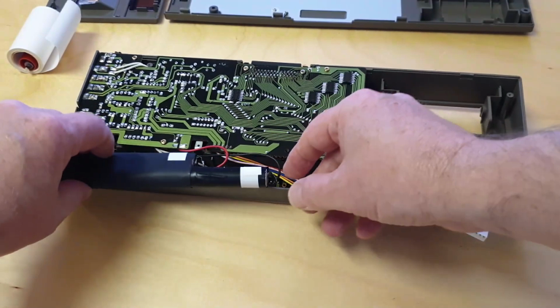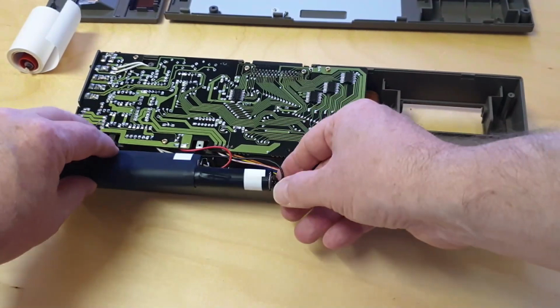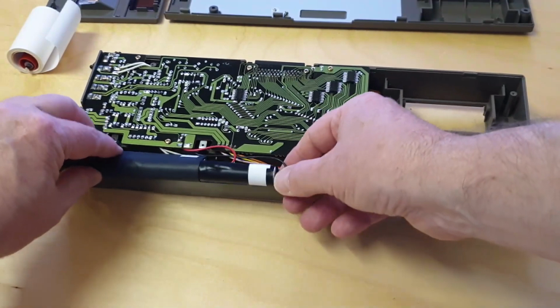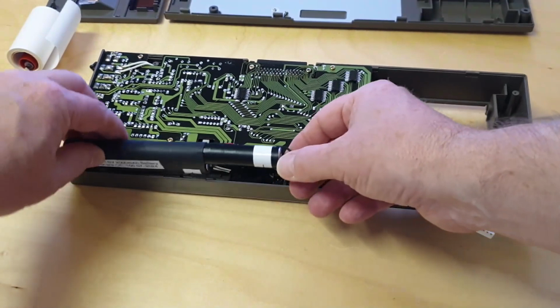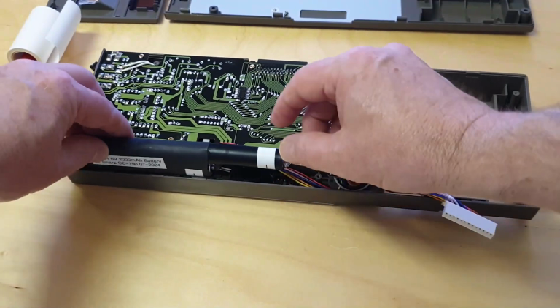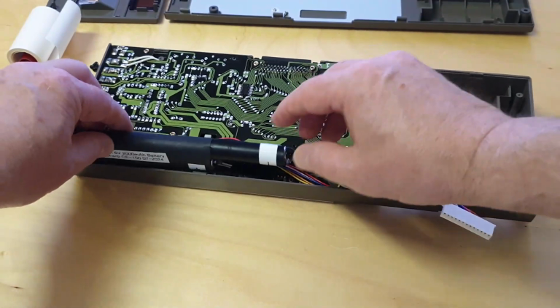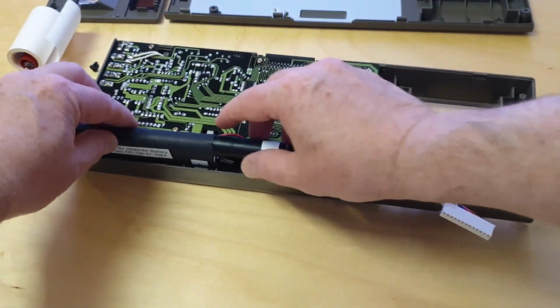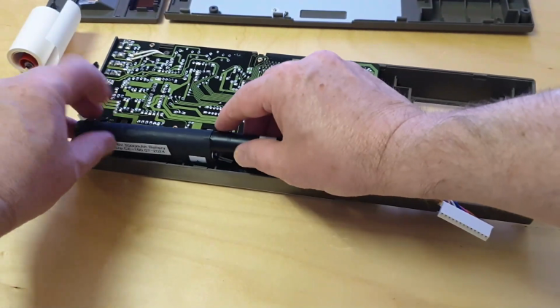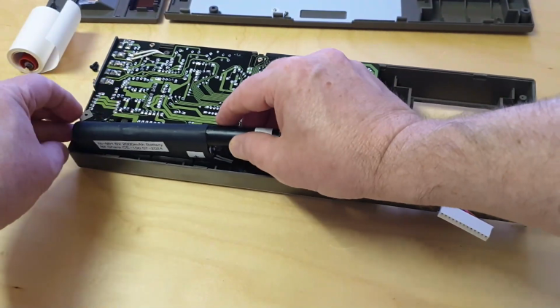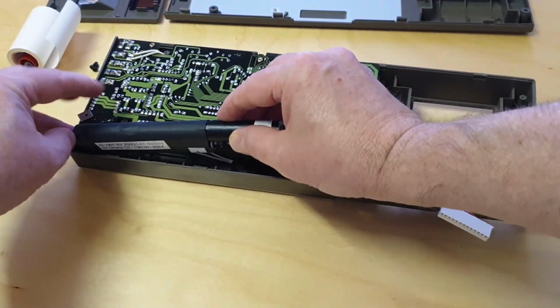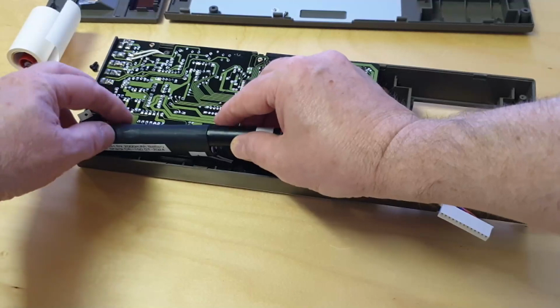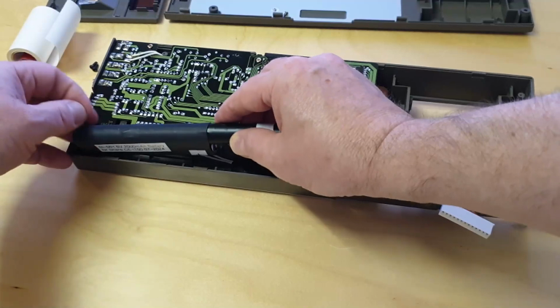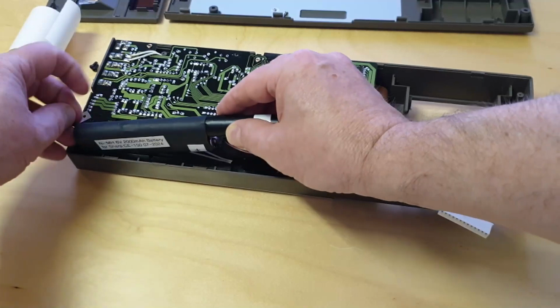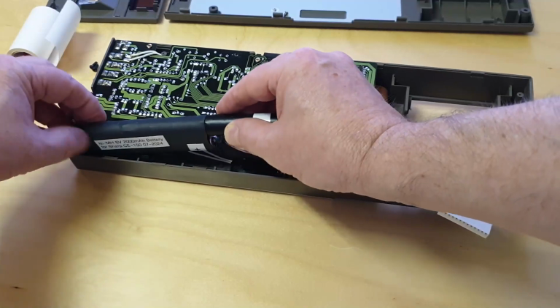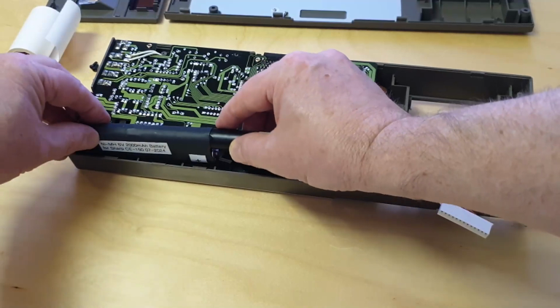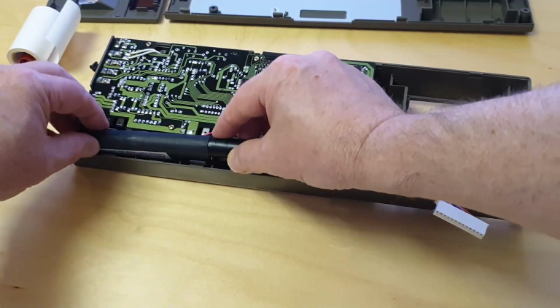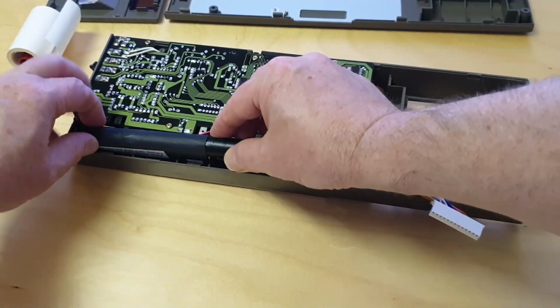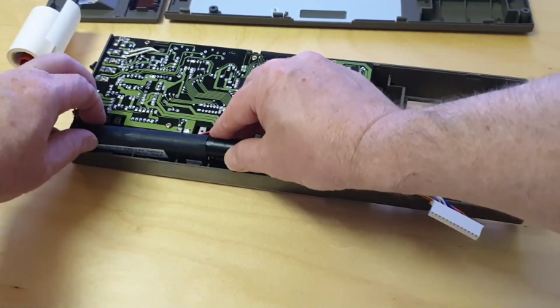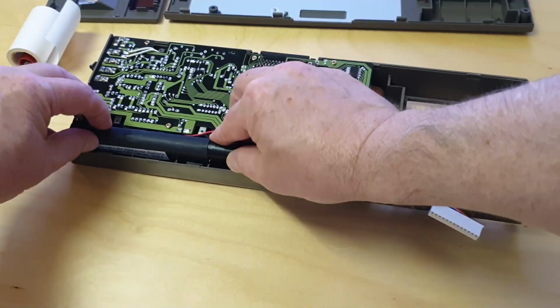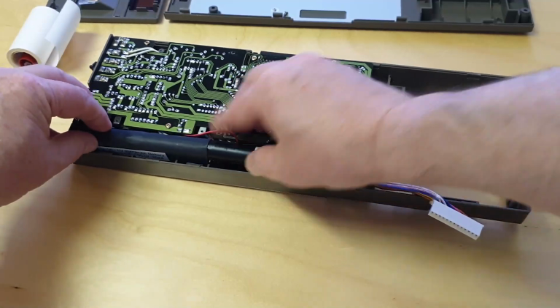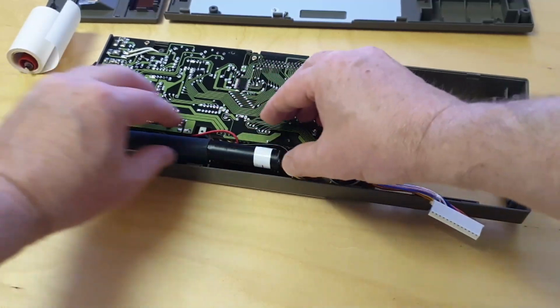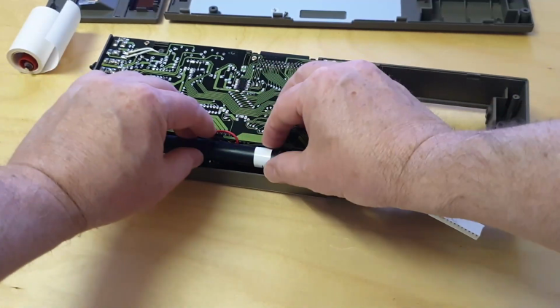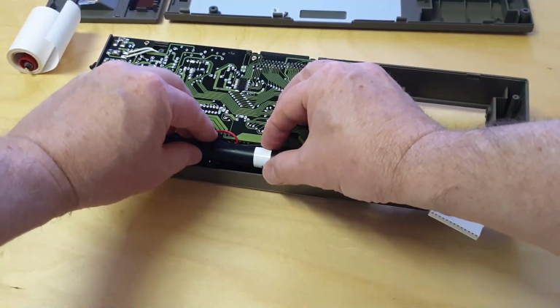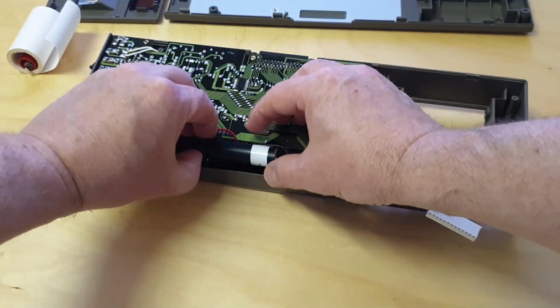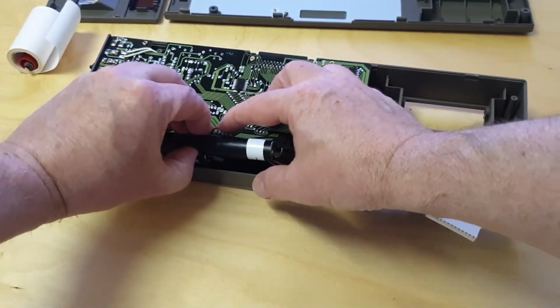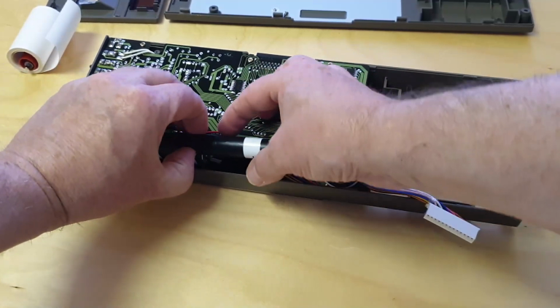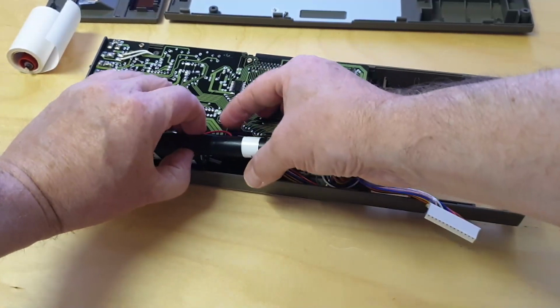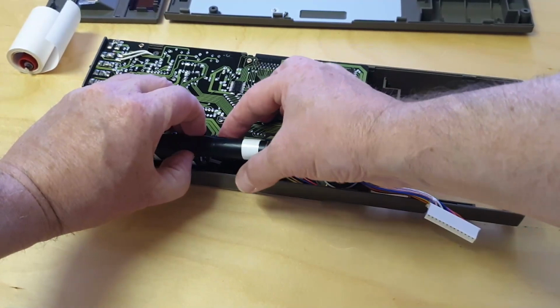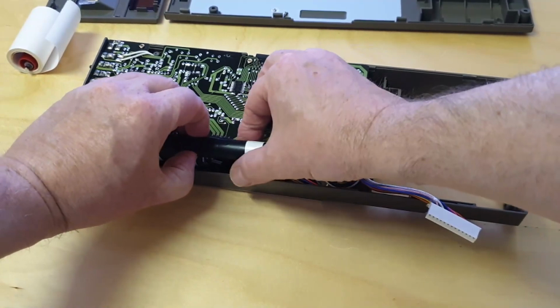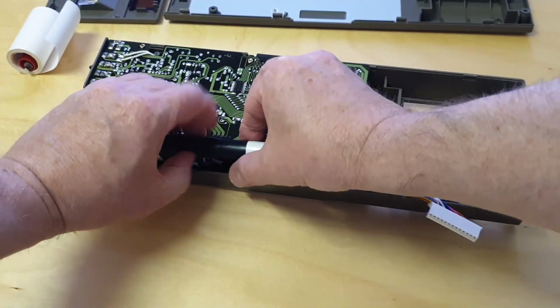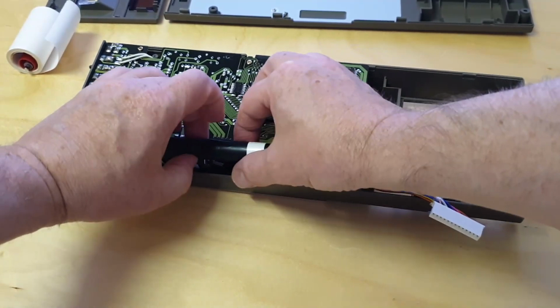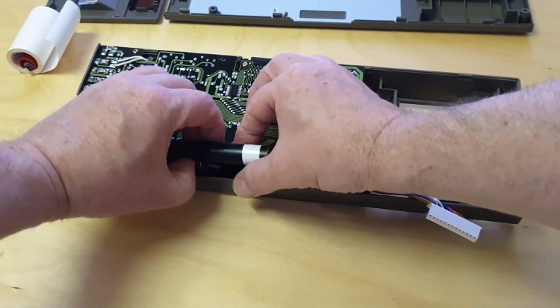Put the battery pack in the battery slot. Since the new pack is a tiny bit thicker than the original, it holds firm and the battery holders are not required anymore.